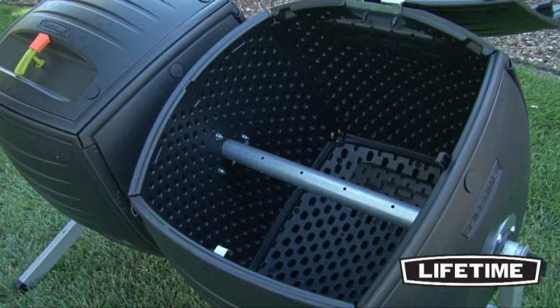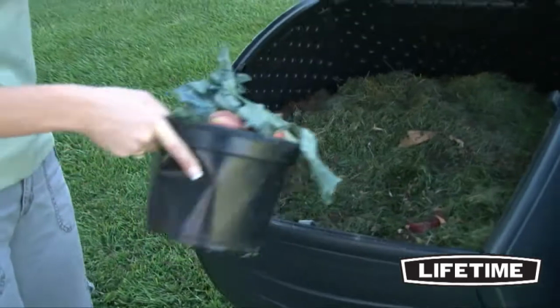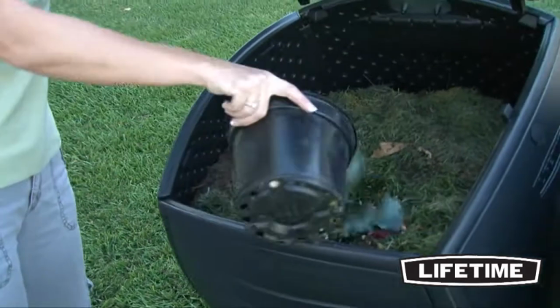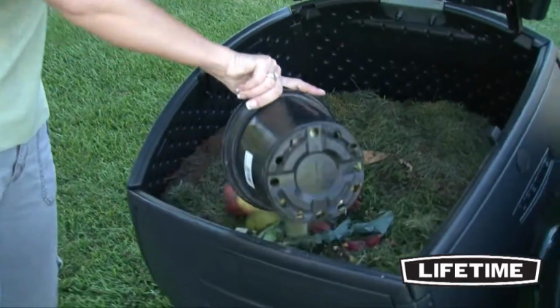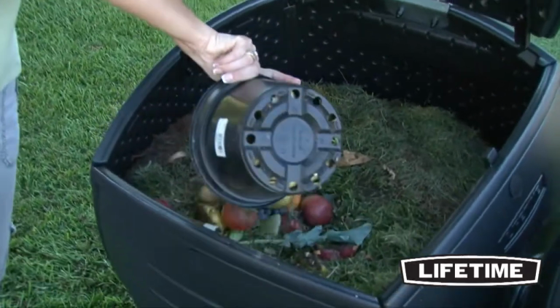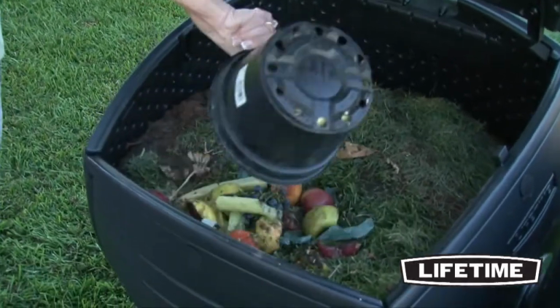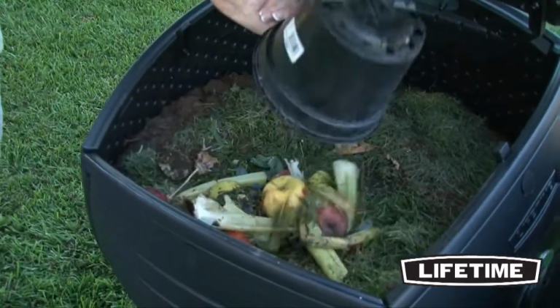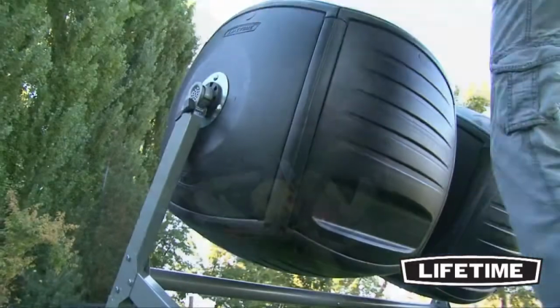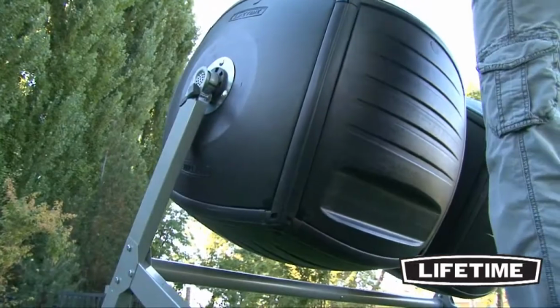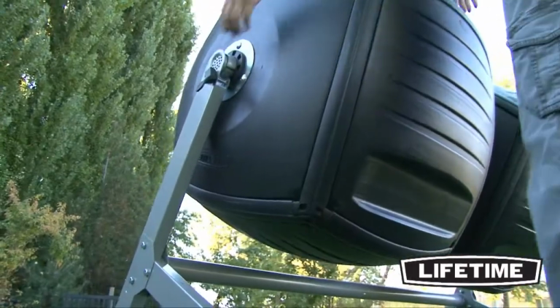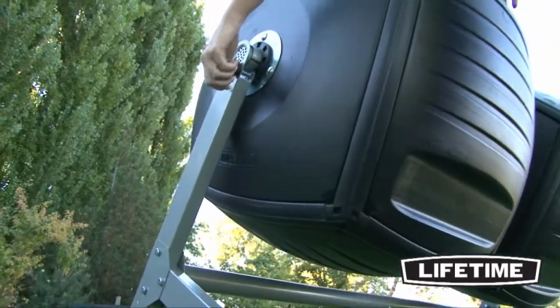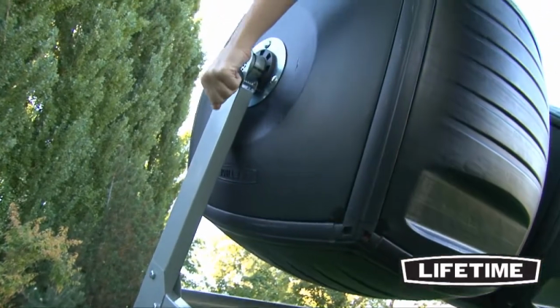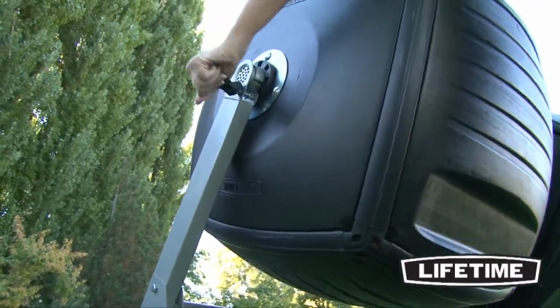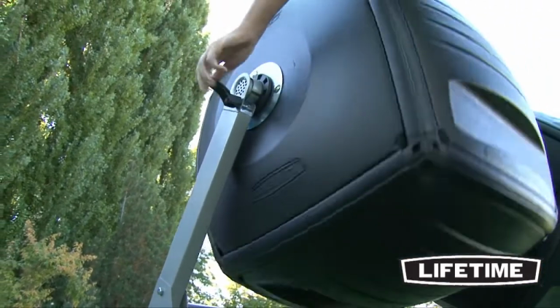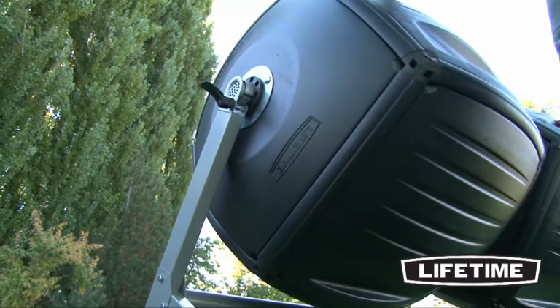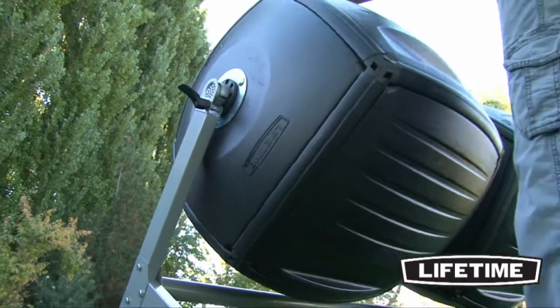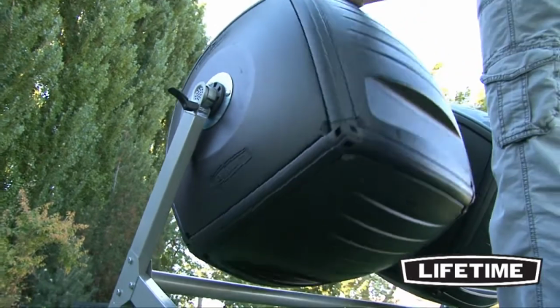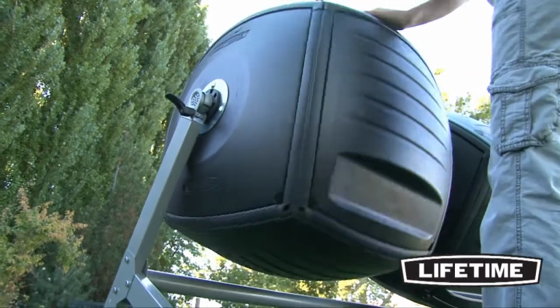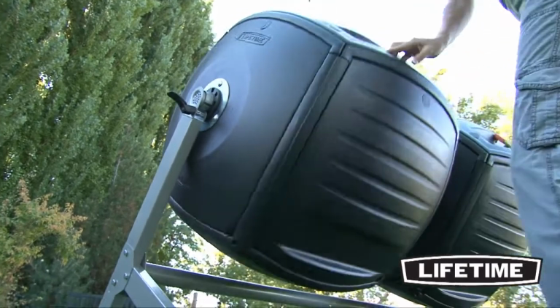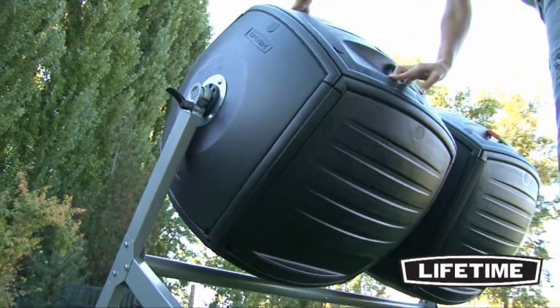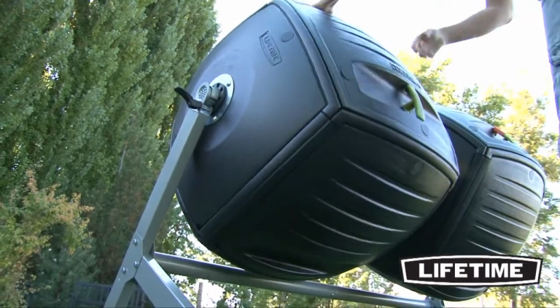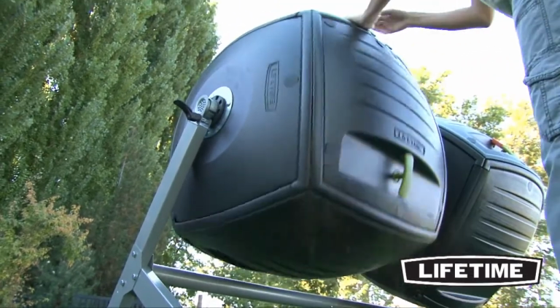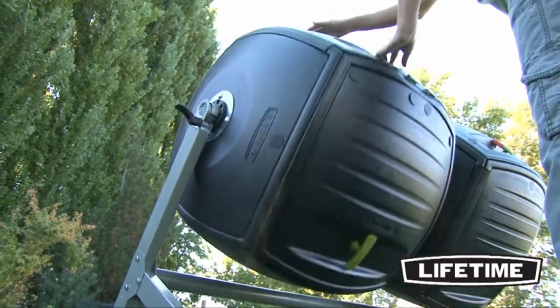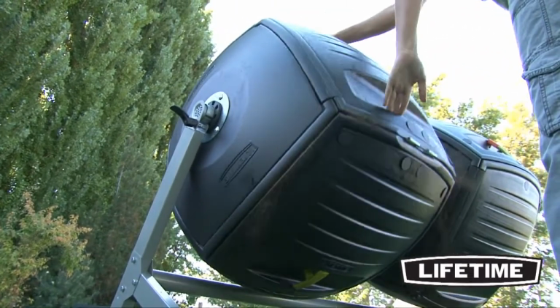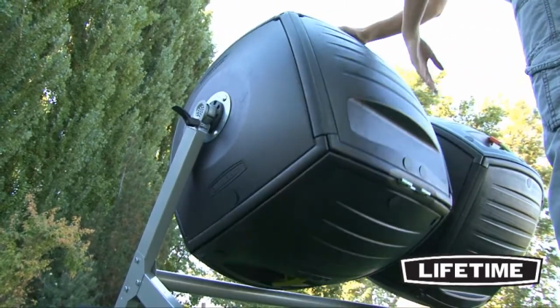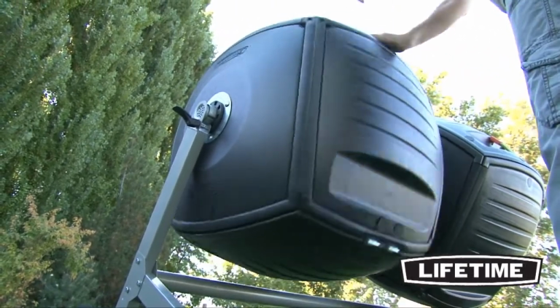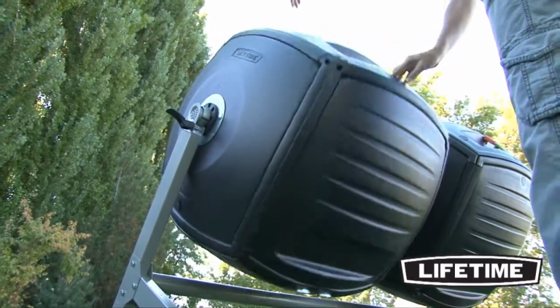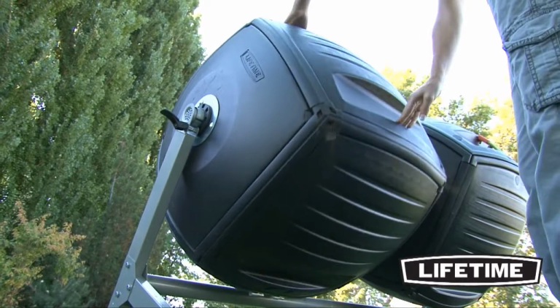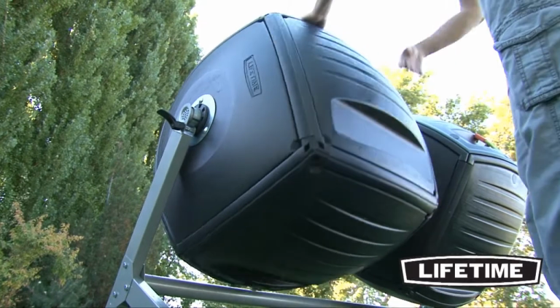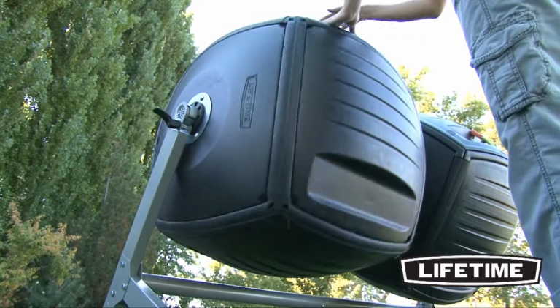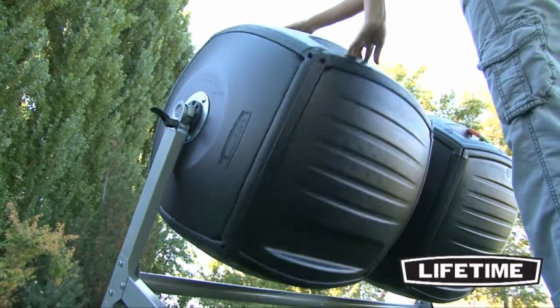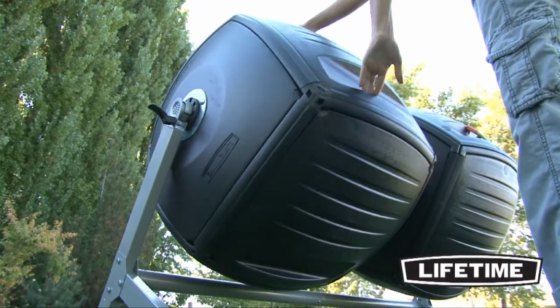From gardening remains and leaves to kitchen scraps, the Lifetime Dual Compost Tumbler has the necessary features to quickly break down your materials into rich, dark compost, and saves you the backache of turning an open, smelly compost pile.